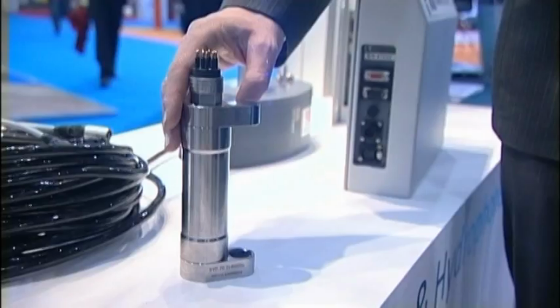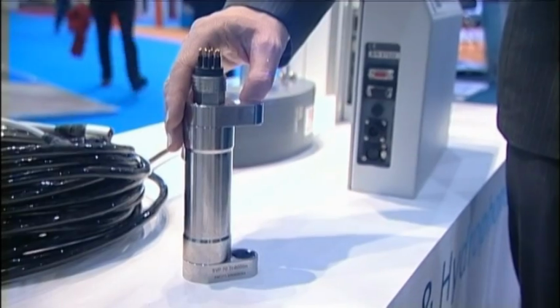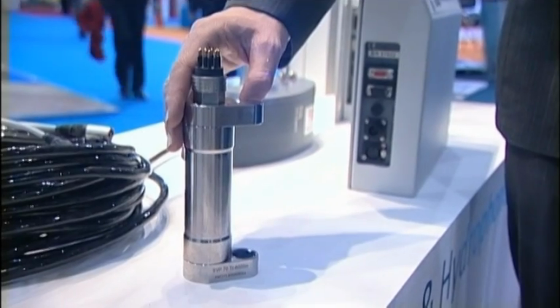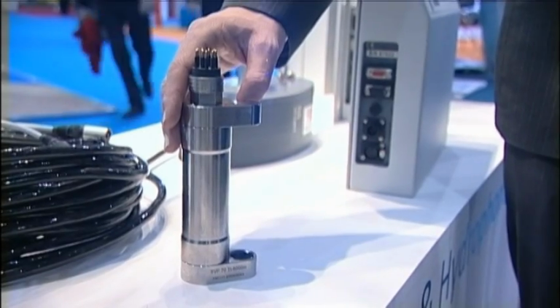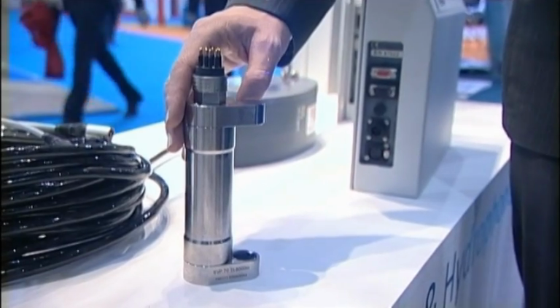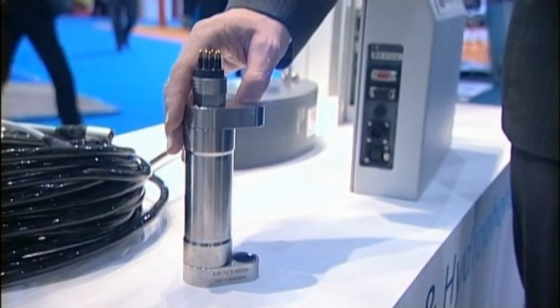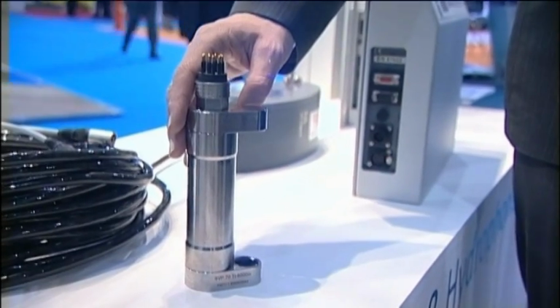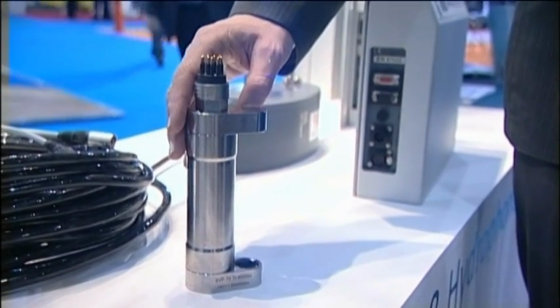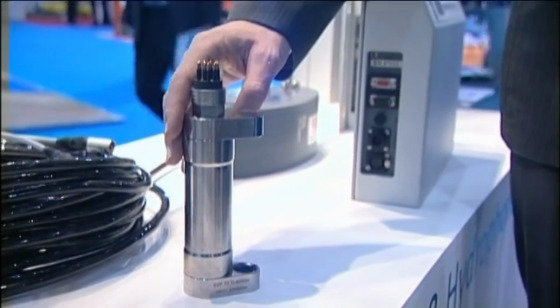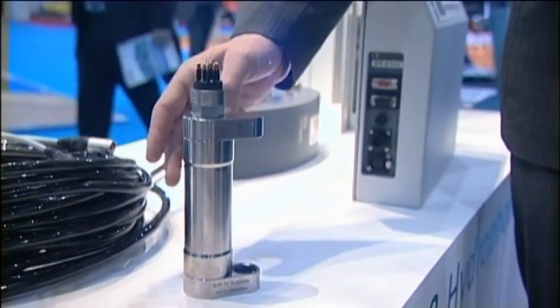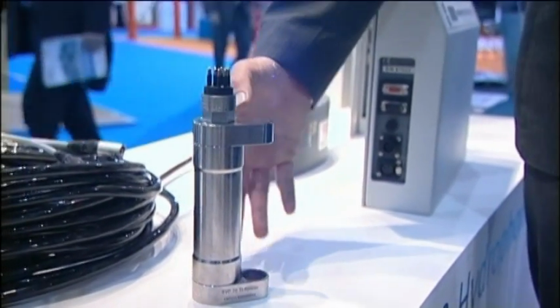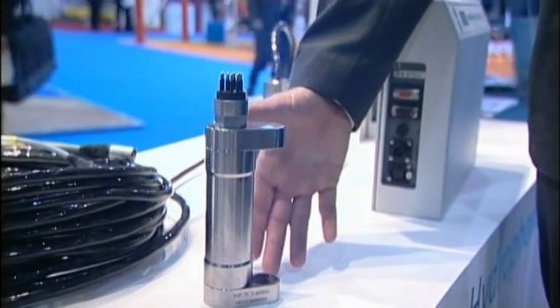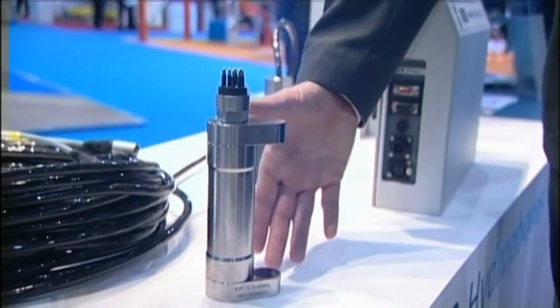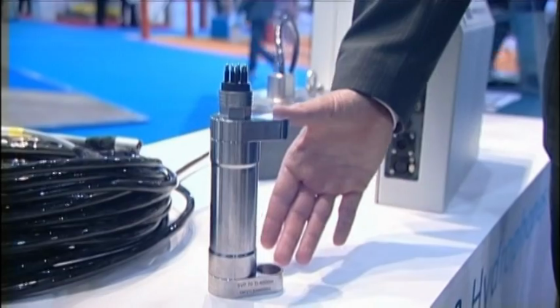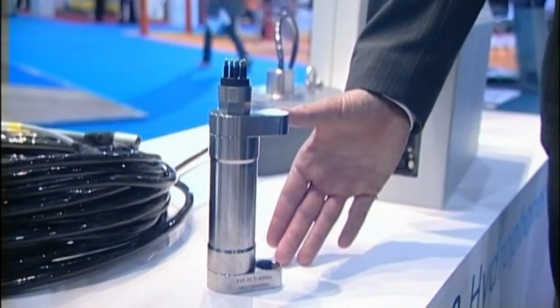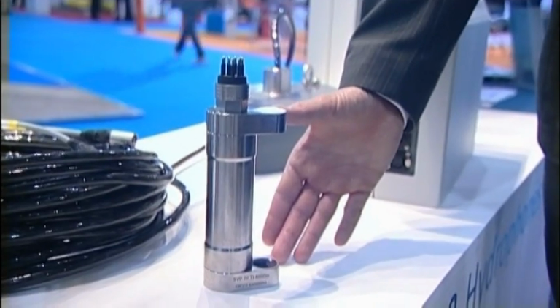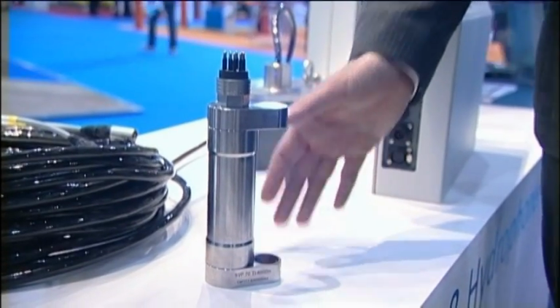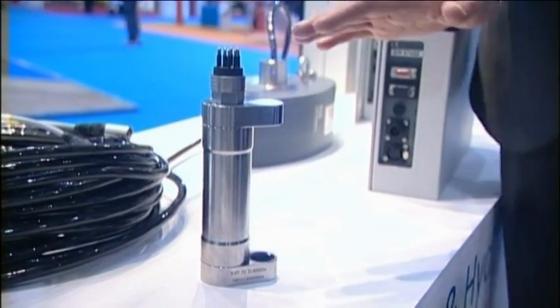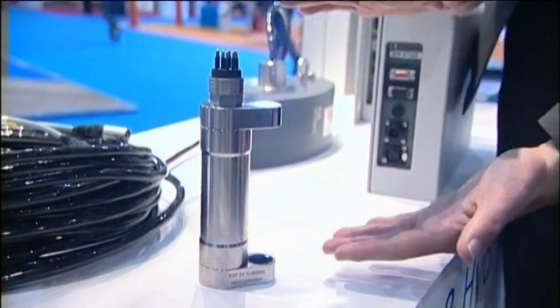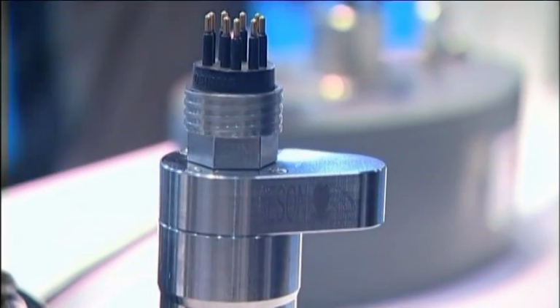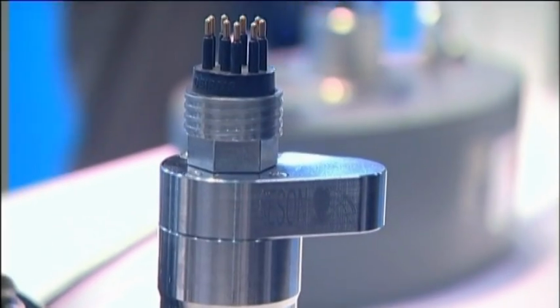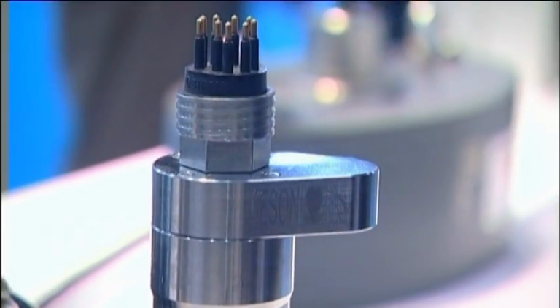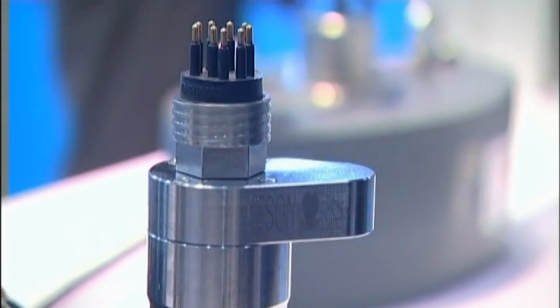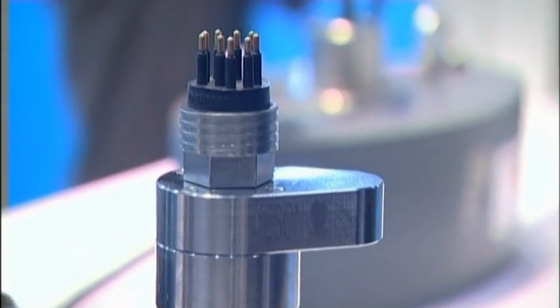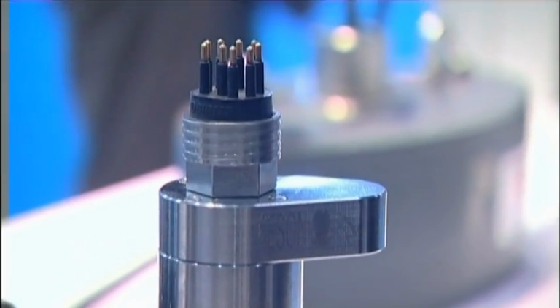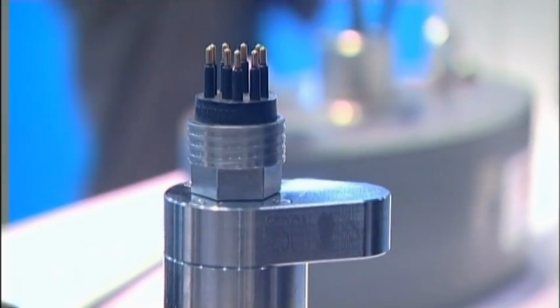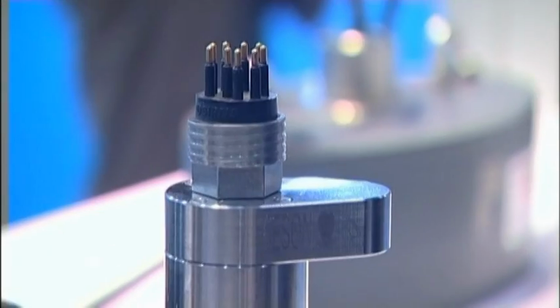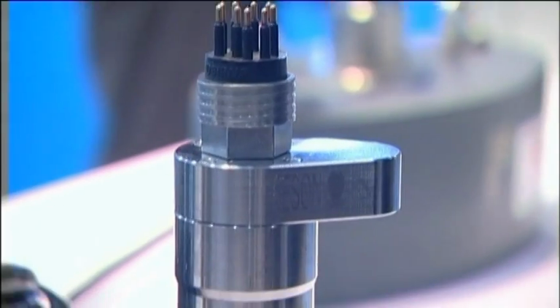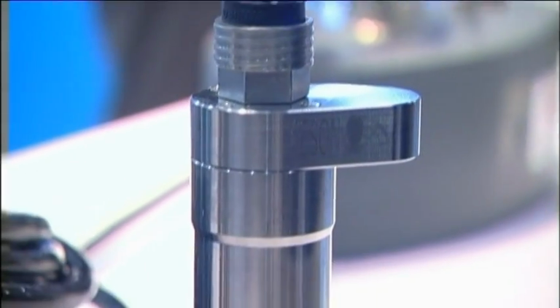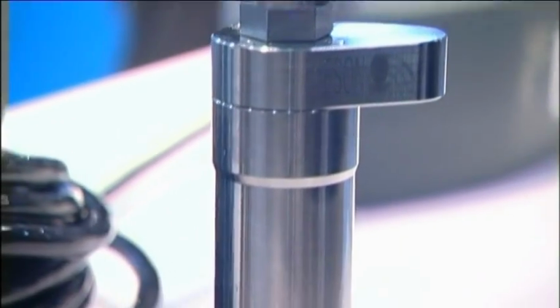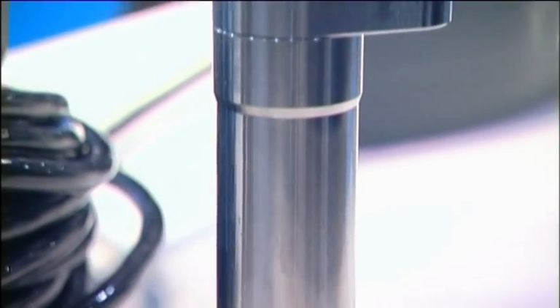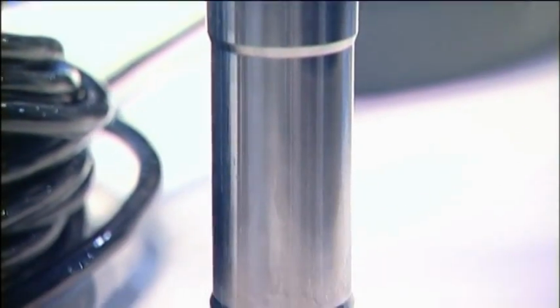This is the SVP 70. It's a very revolutionary design. It has a long path length over here but still maintains a very compact design, so it's great for installation. It's all titanium — even the connector is titanium as well.